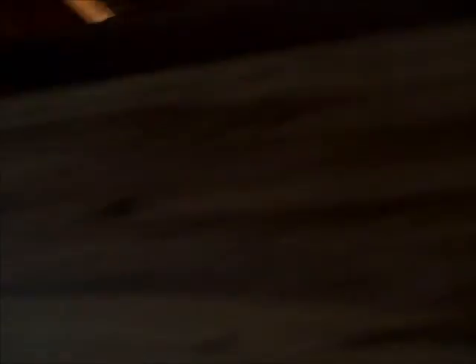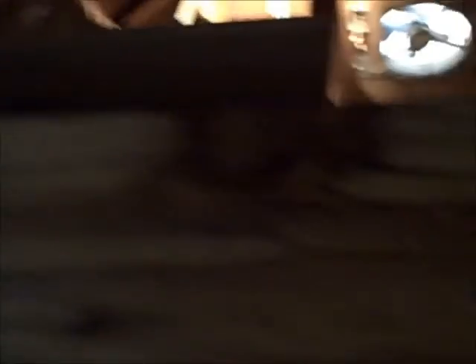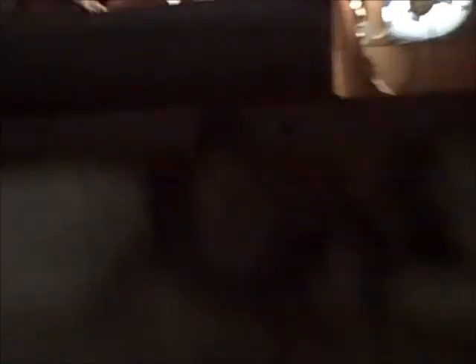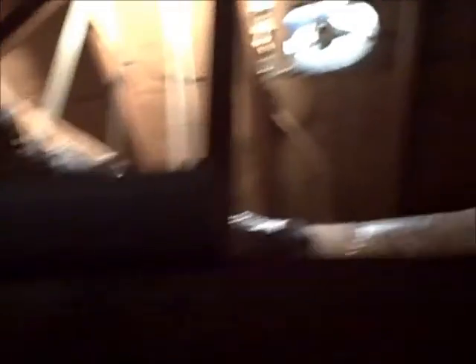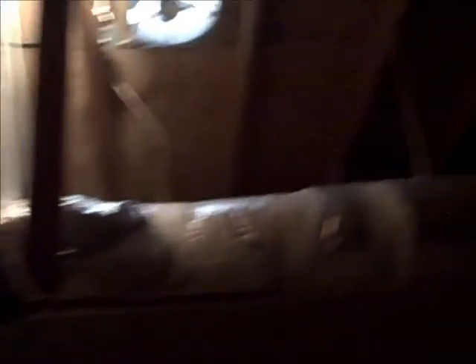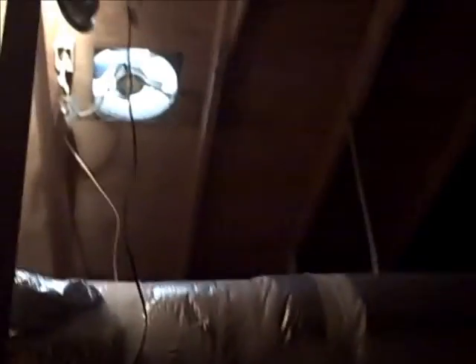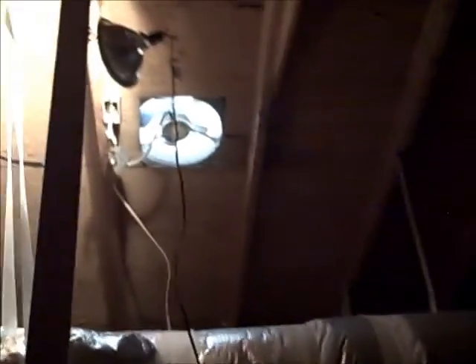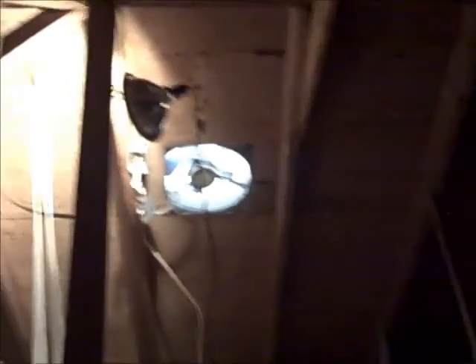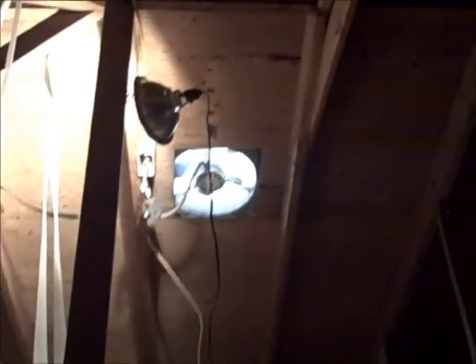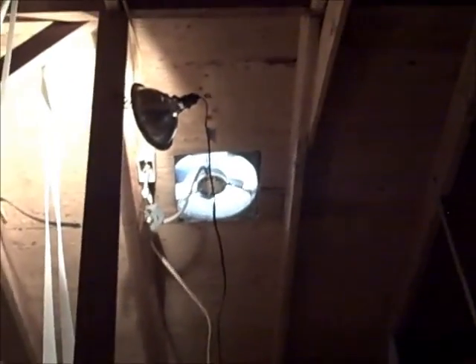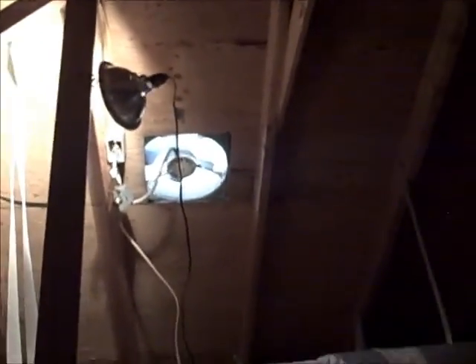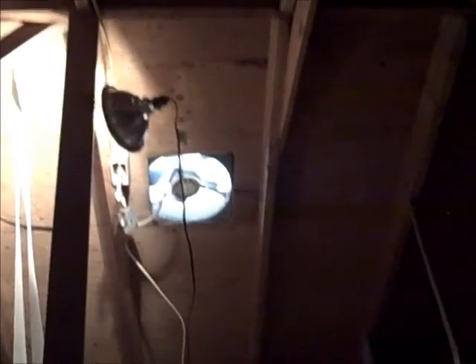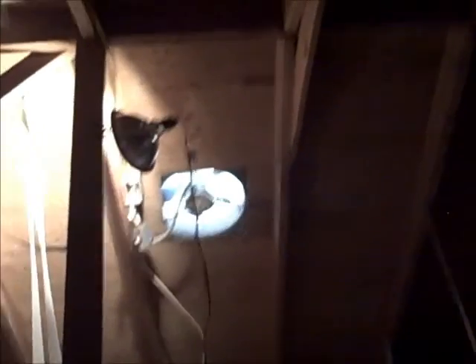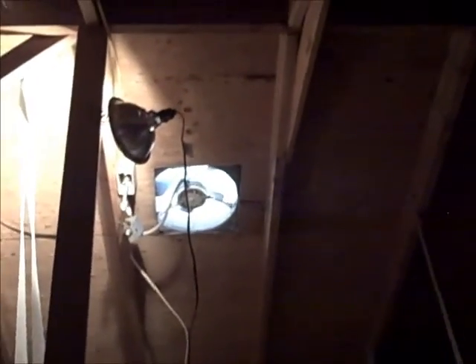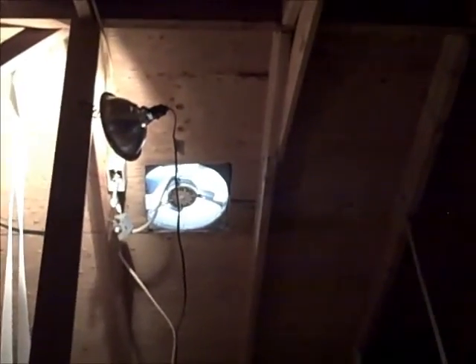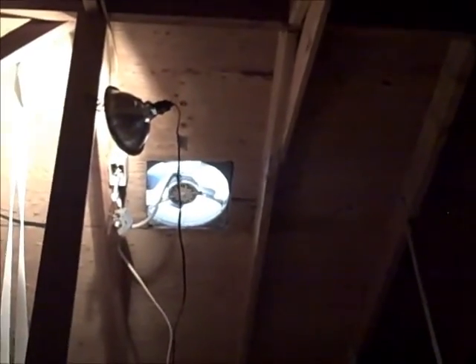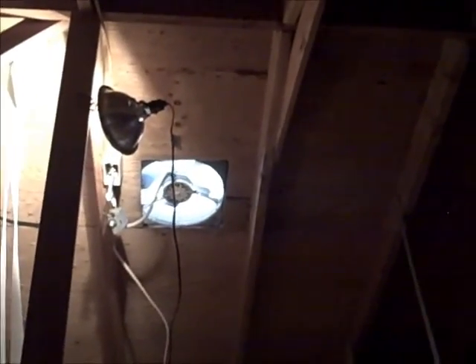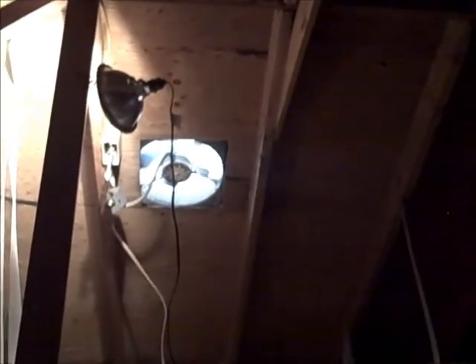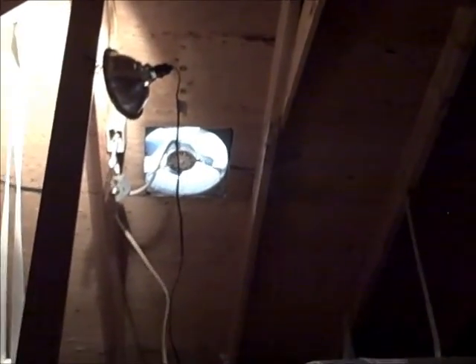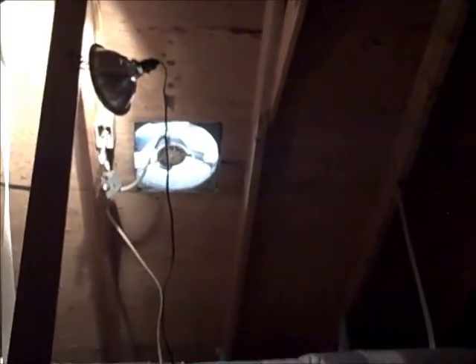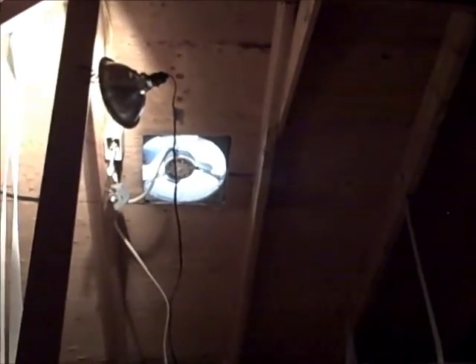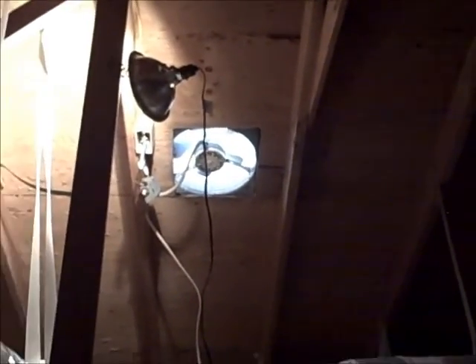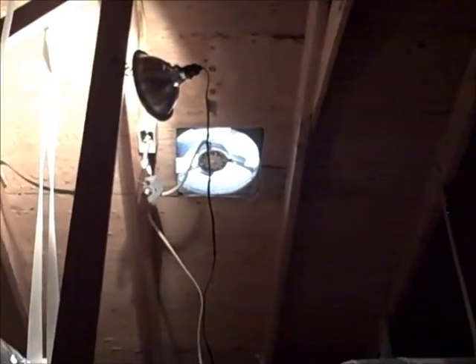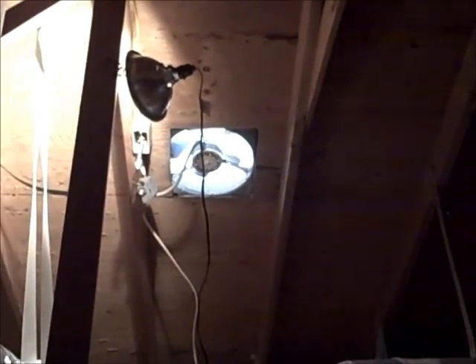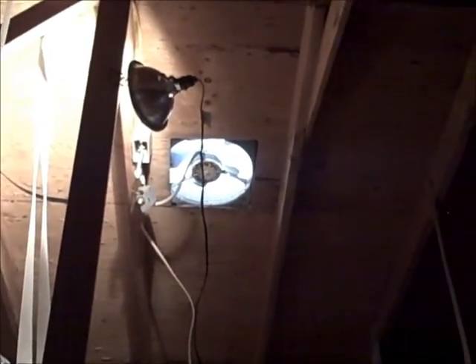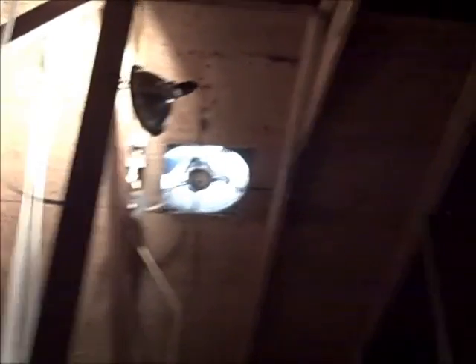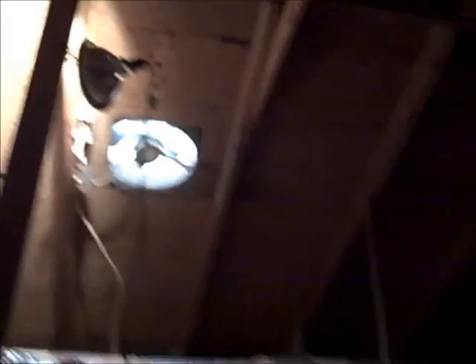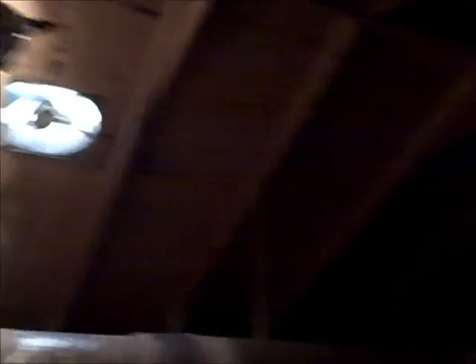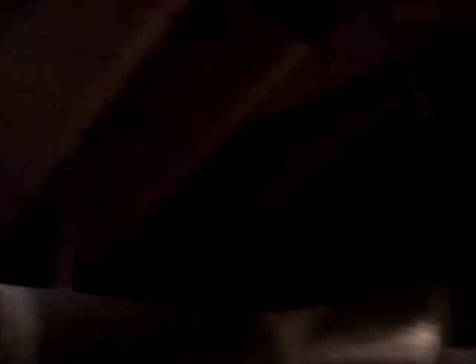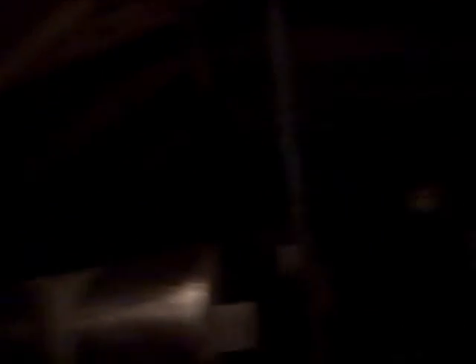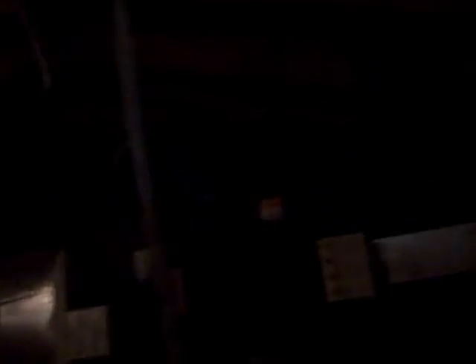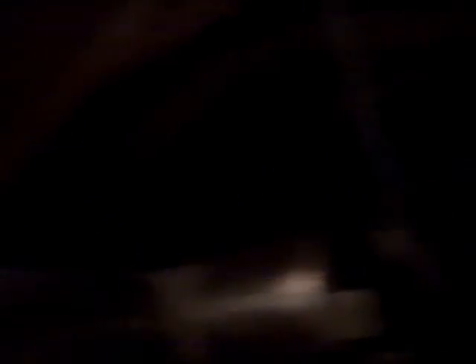He's on the roof, changing out that vent right there. Somebody disconnected it — they just cut the wires for some reason. And then we're going to install another one back there.